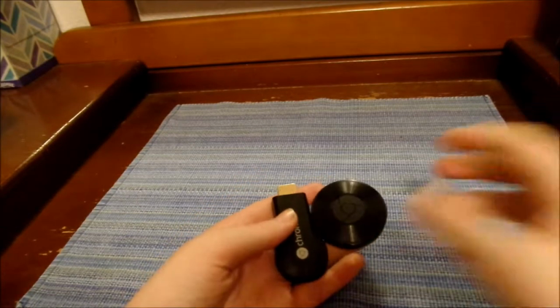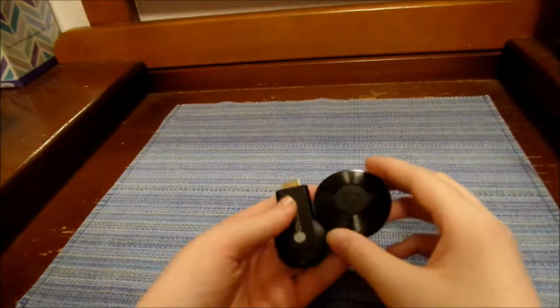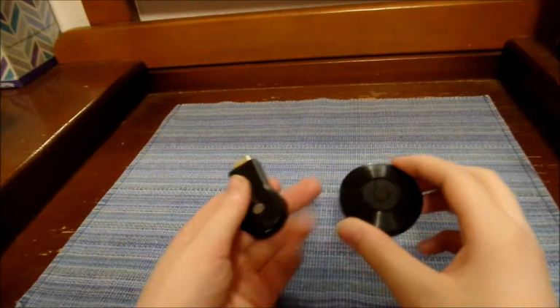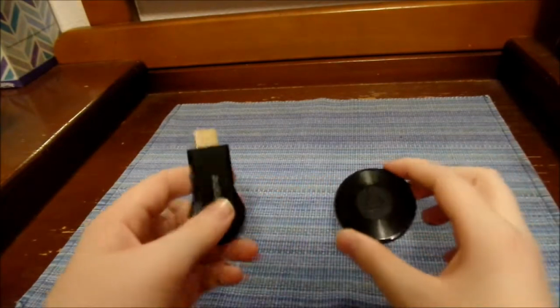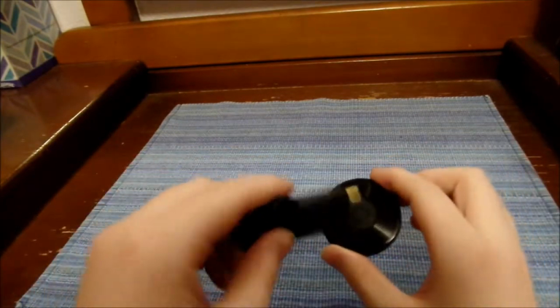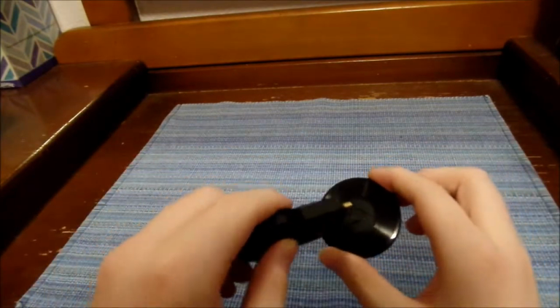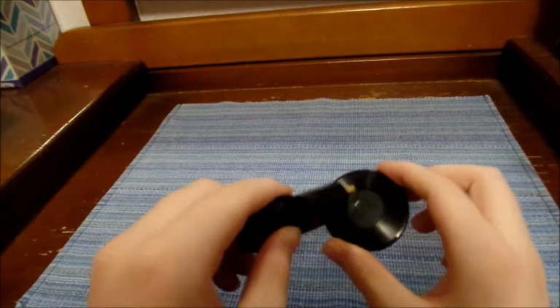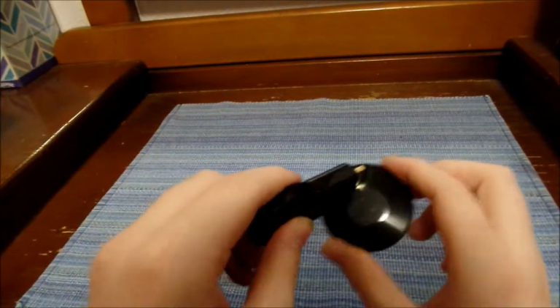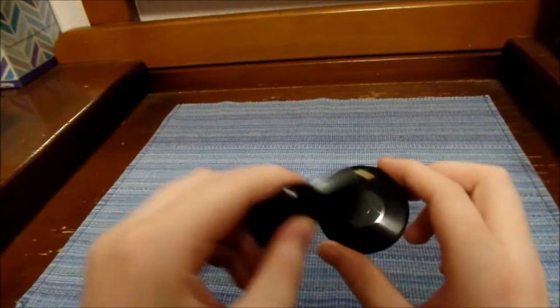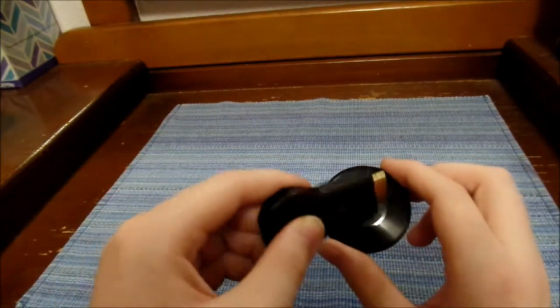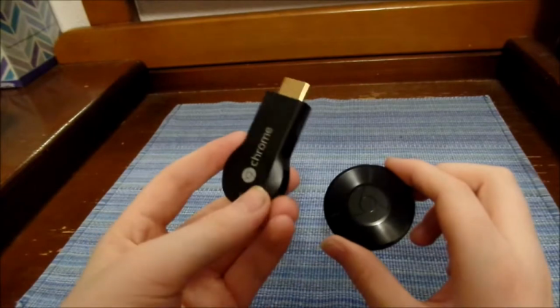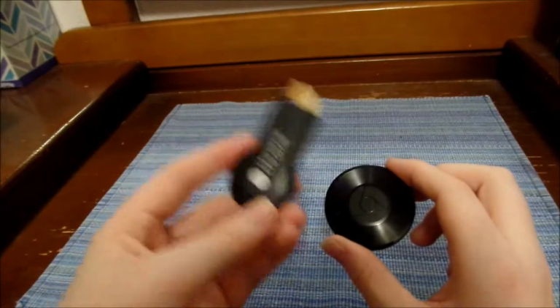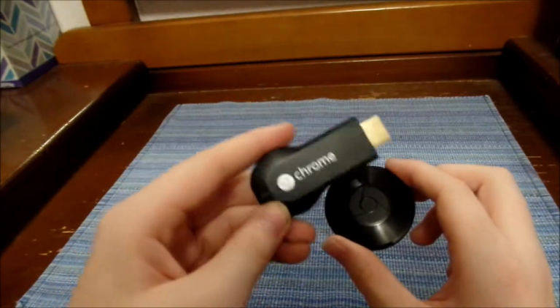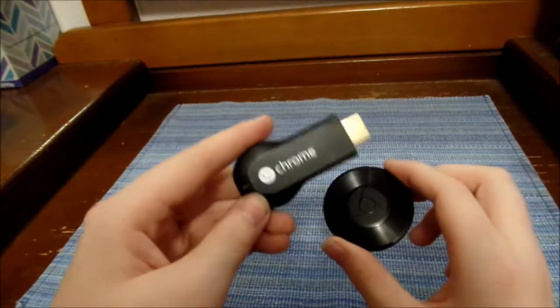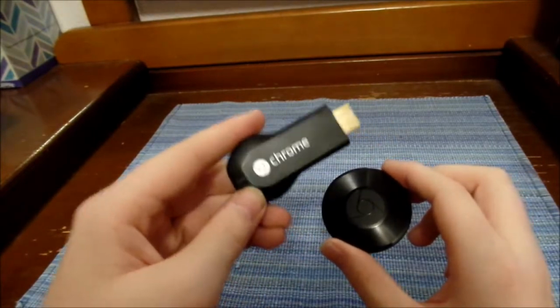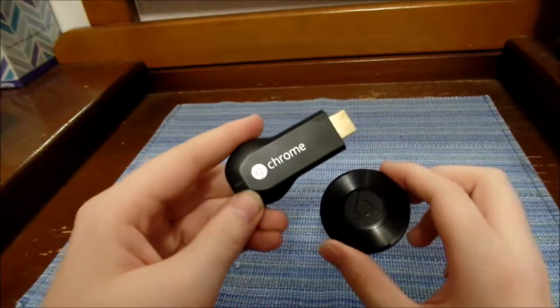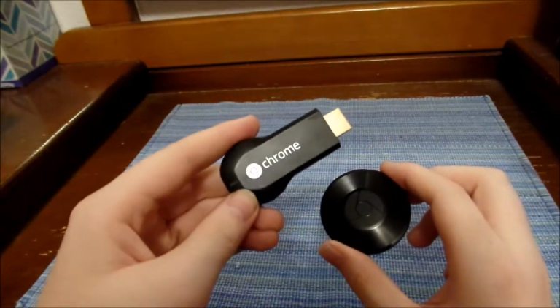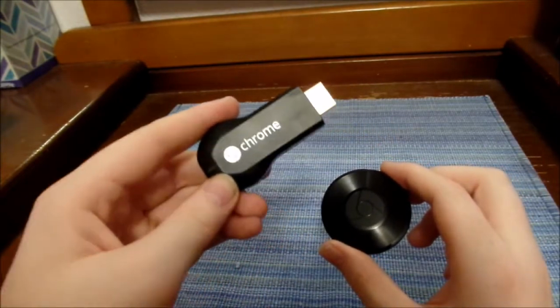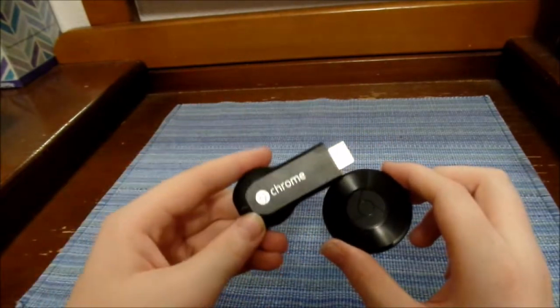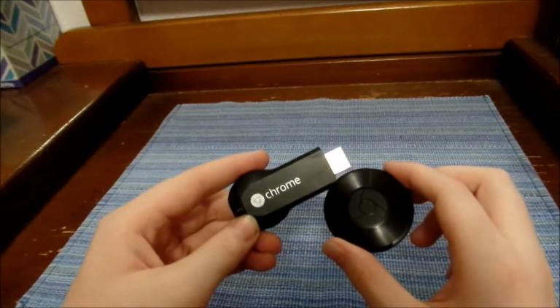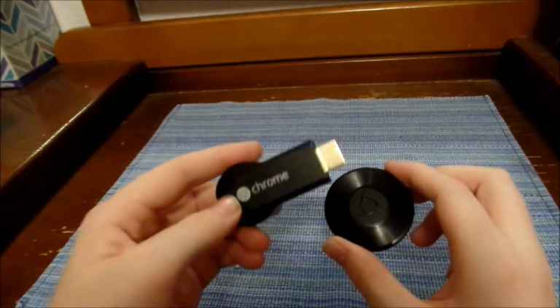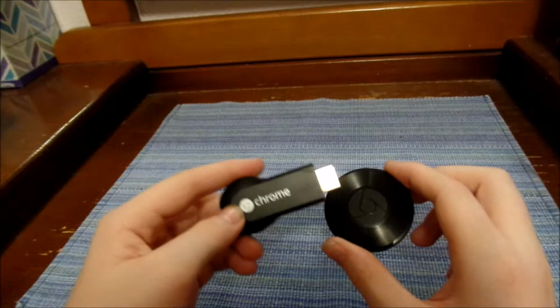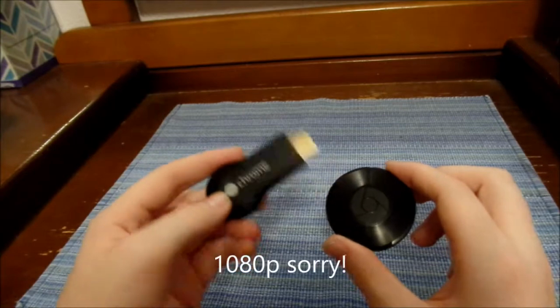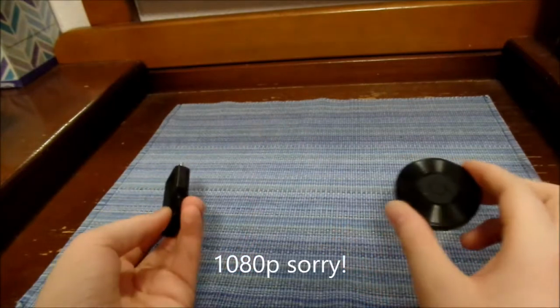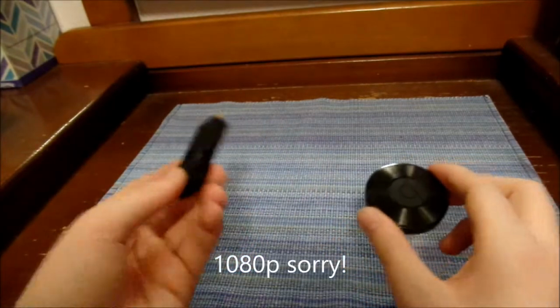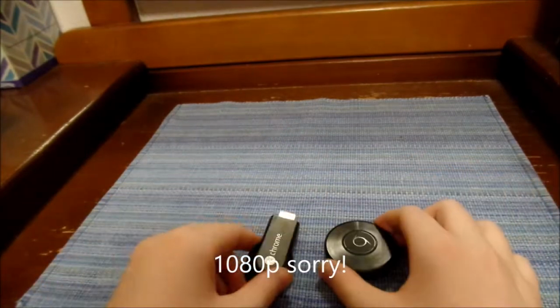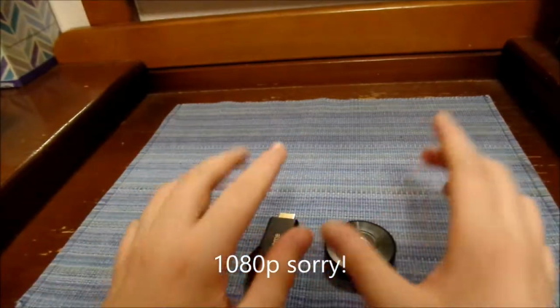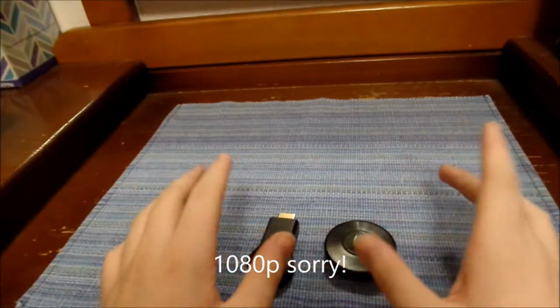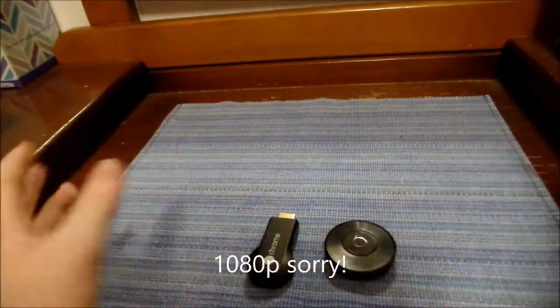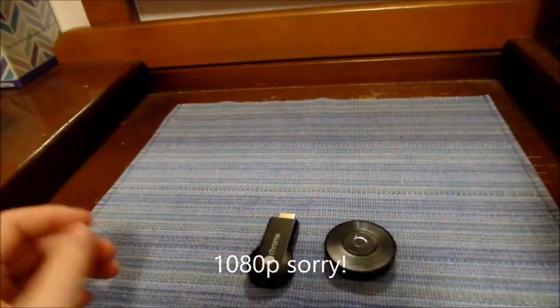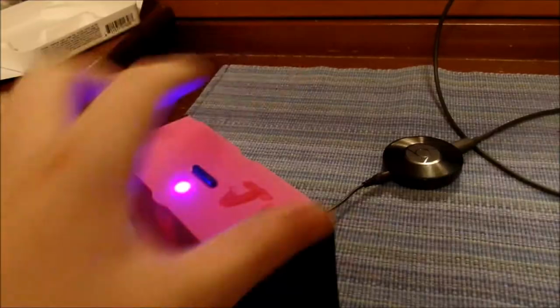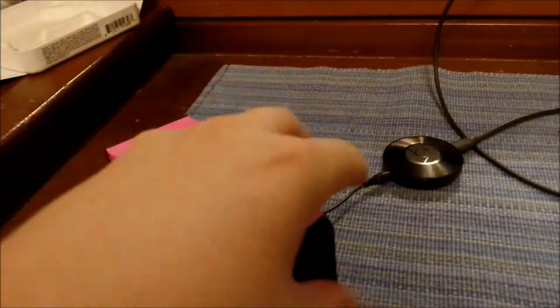Also, for the regular TV Chromecast, the old one only went up to 720p and the new one goes all the way up to 1080p, so that's a big difference there.